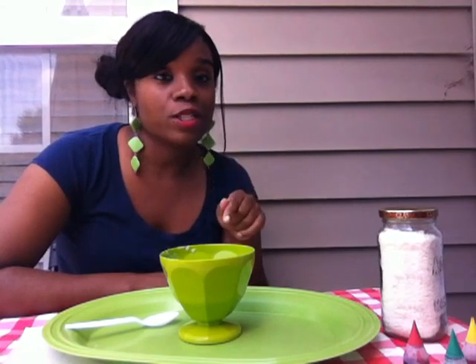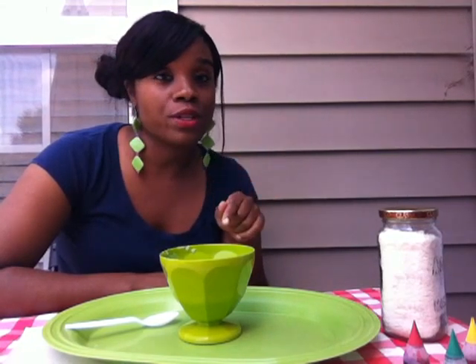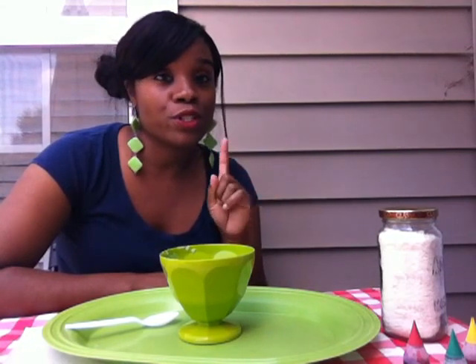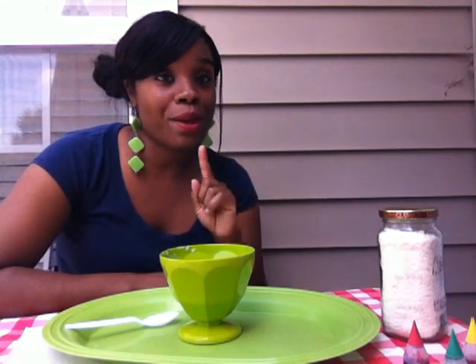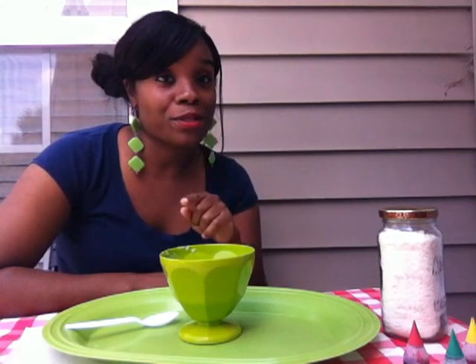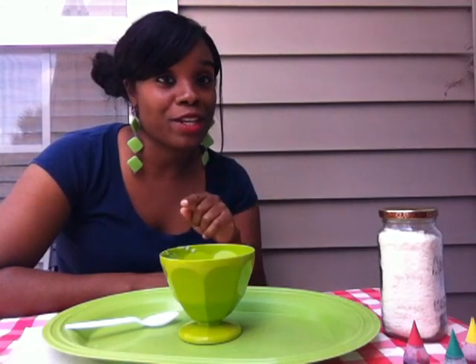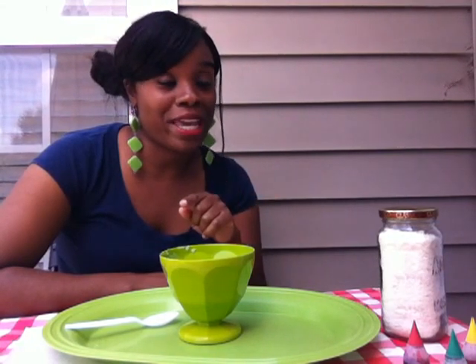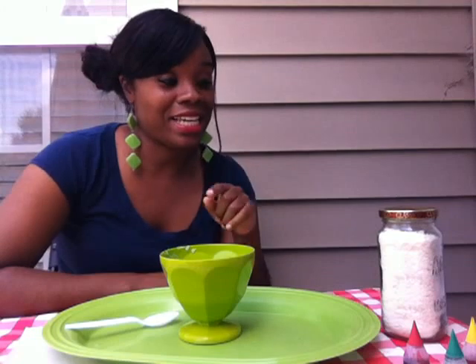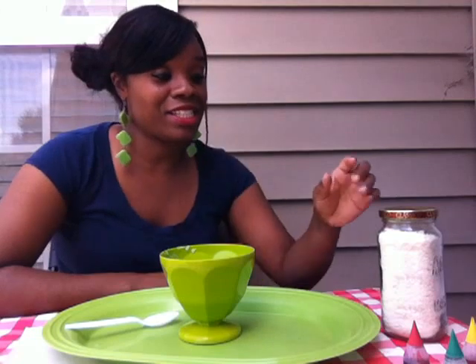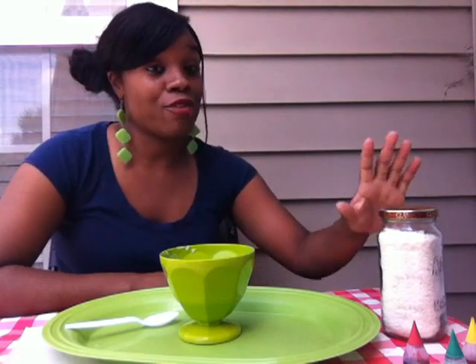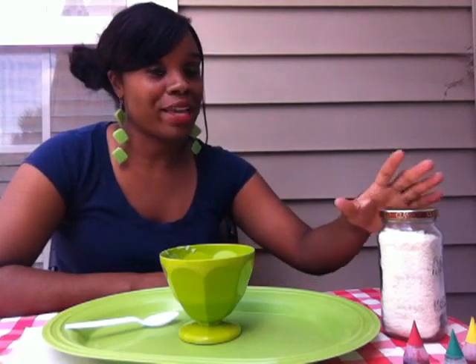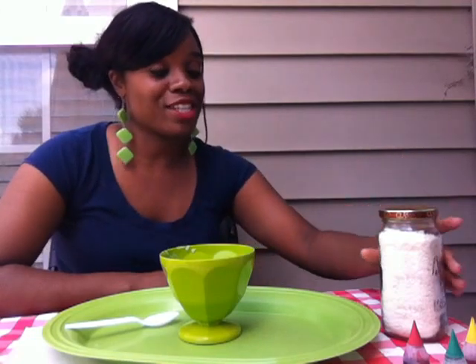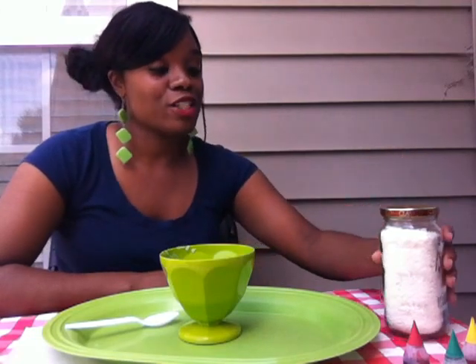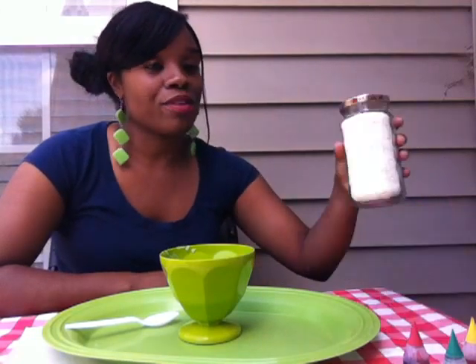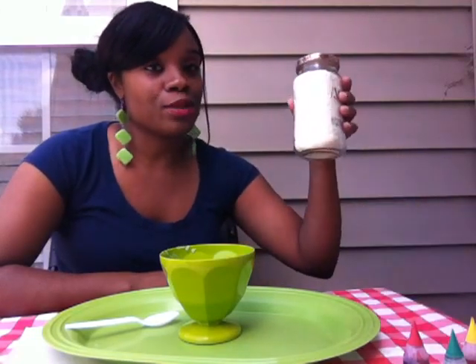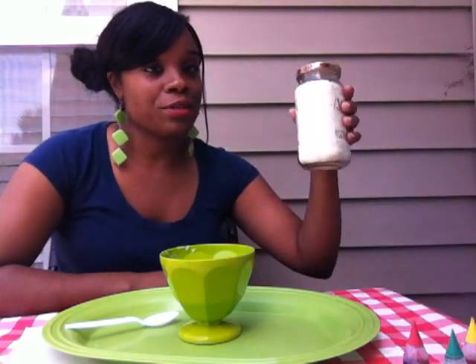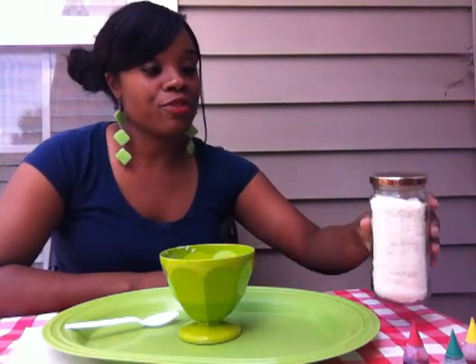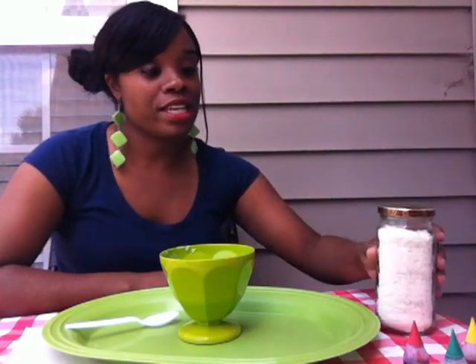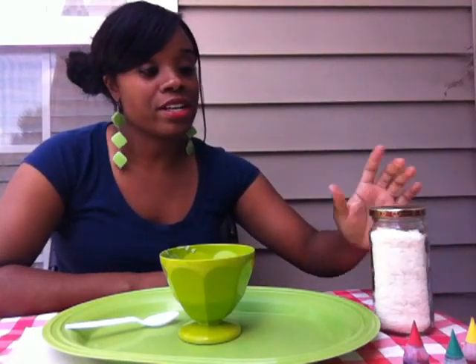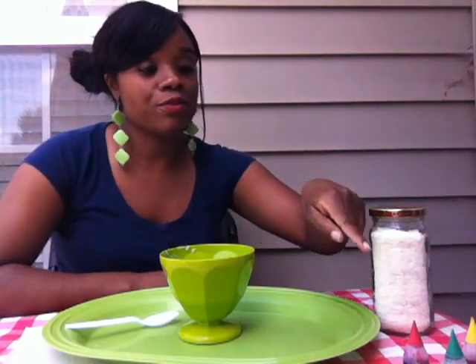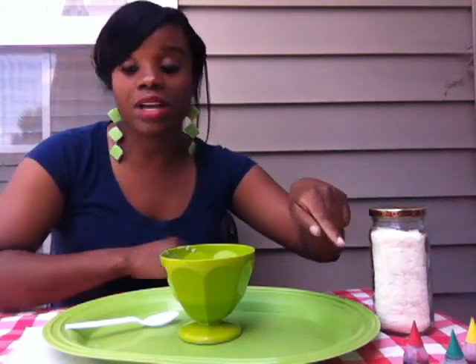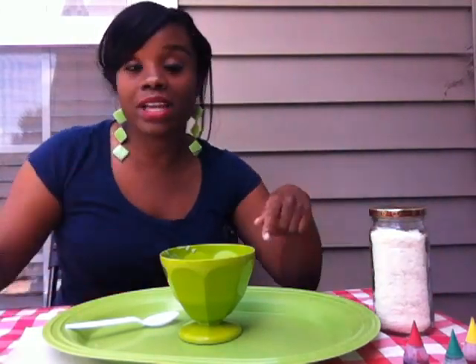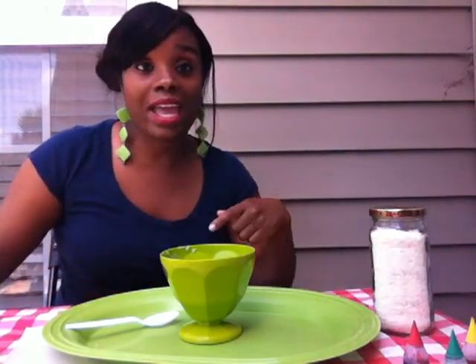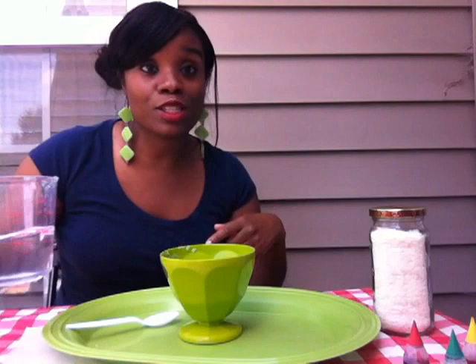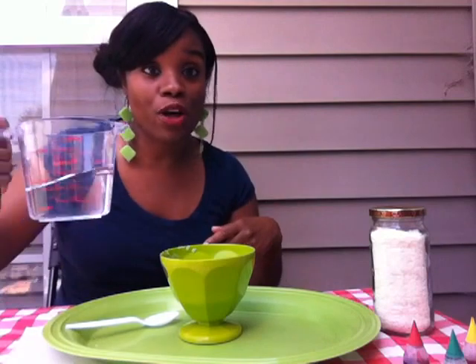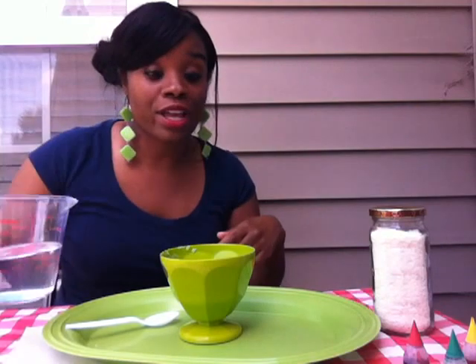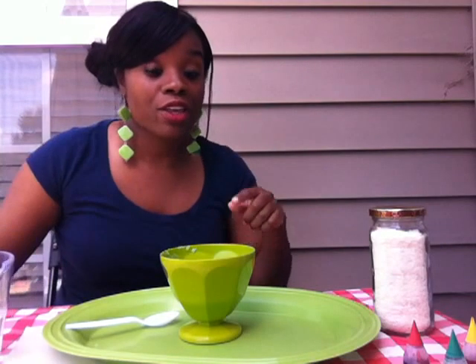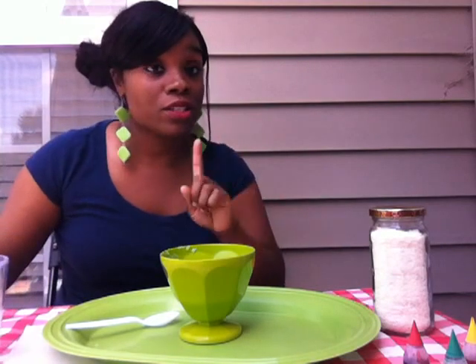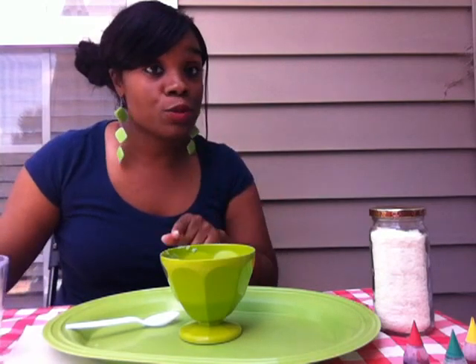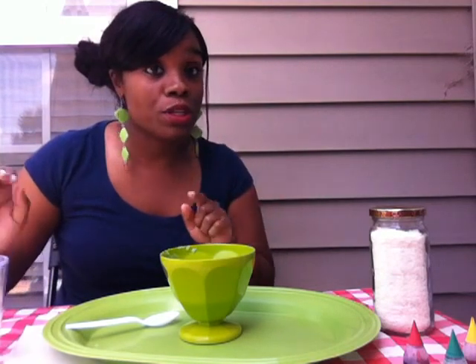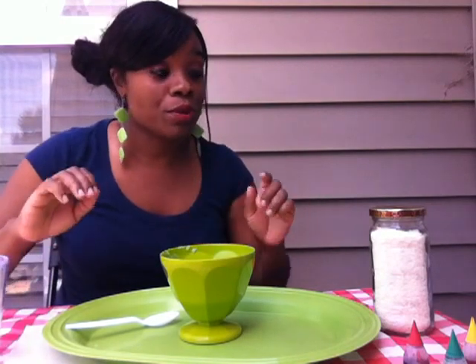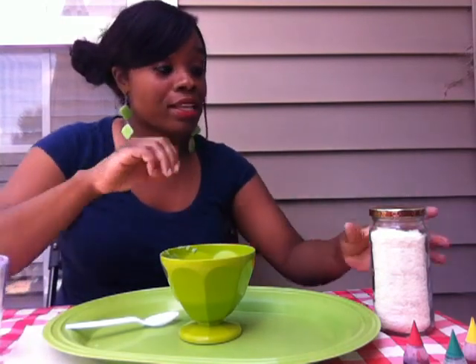This week we're doing mashed potato paintings — finger paints. So we've got some mashed potato flakes here, some food coloring, and some water. You also need a spoon and a bowl to mix.